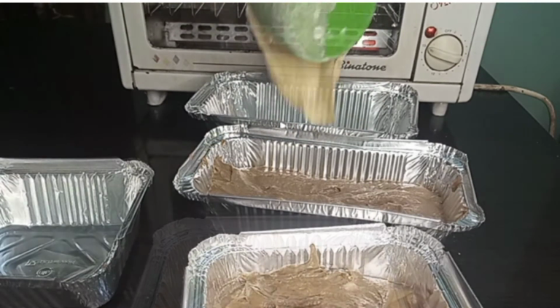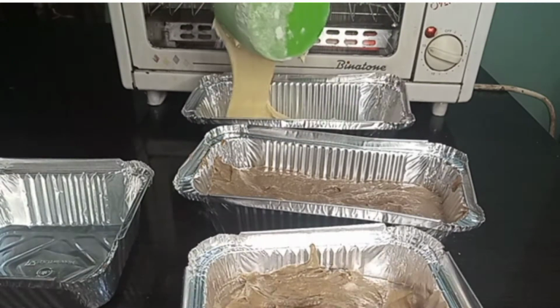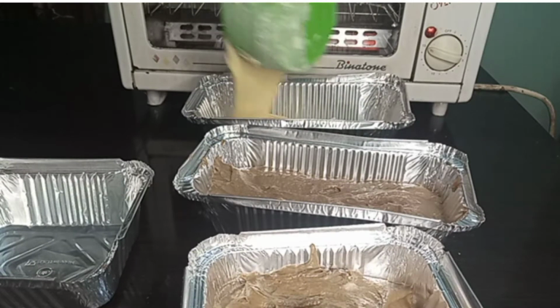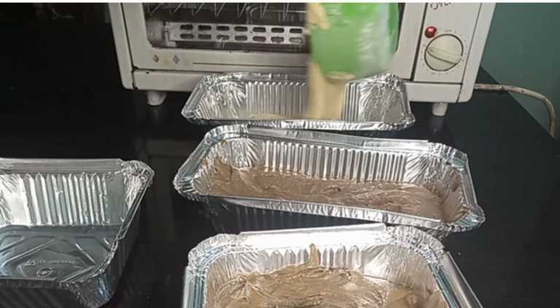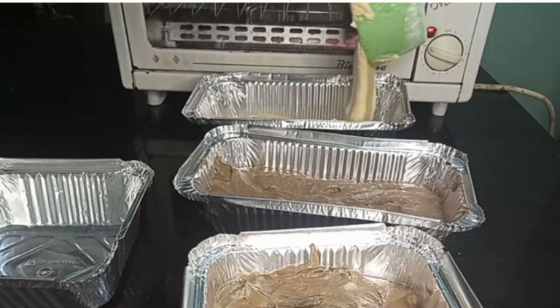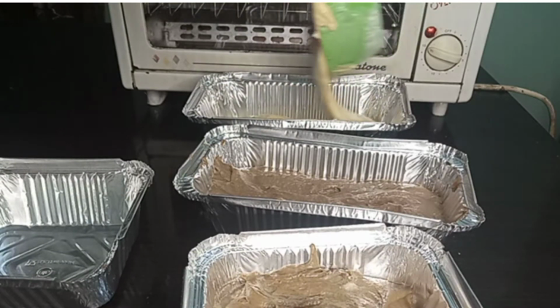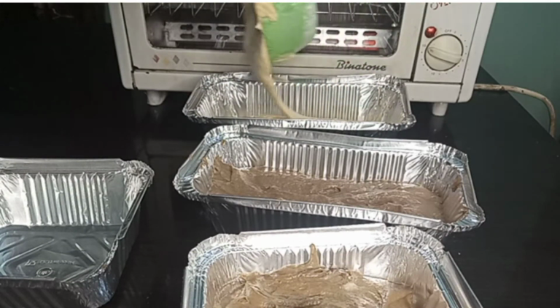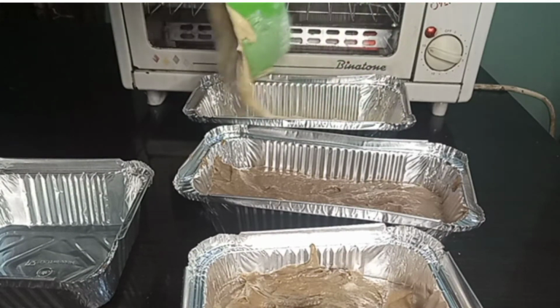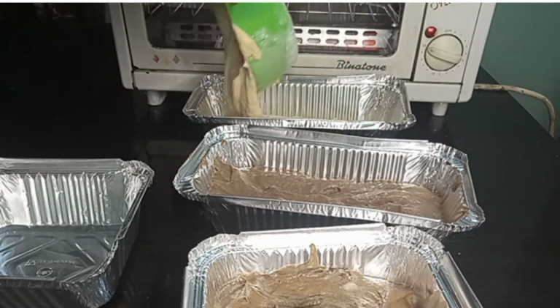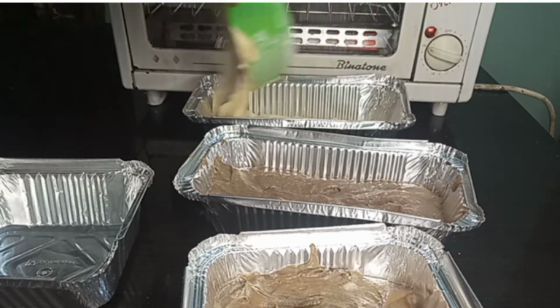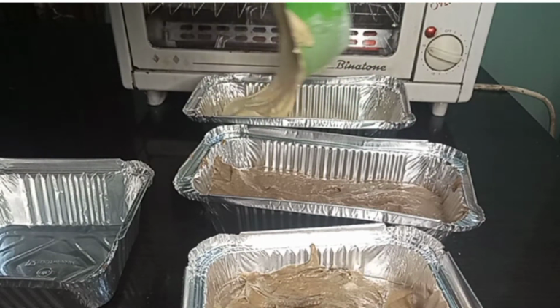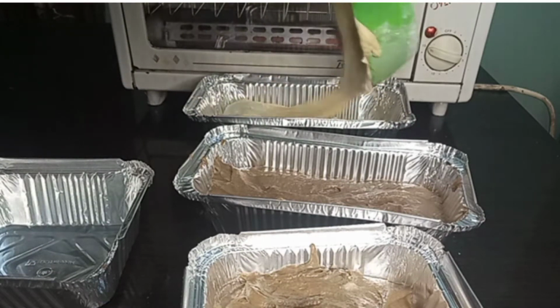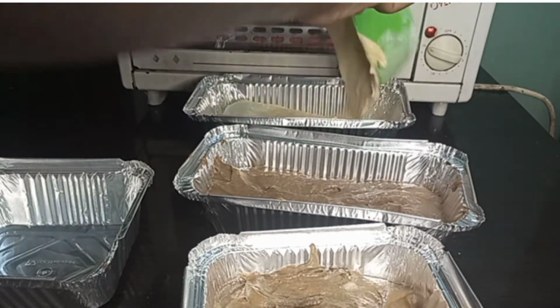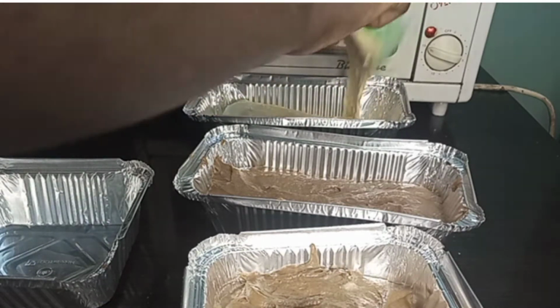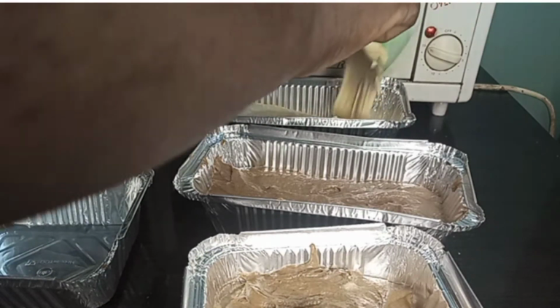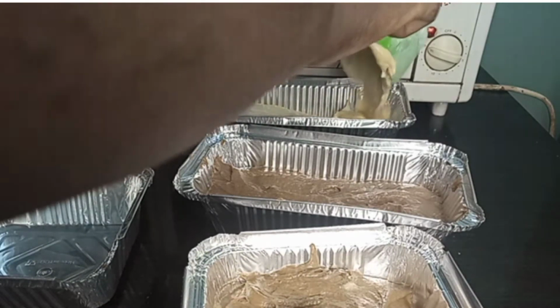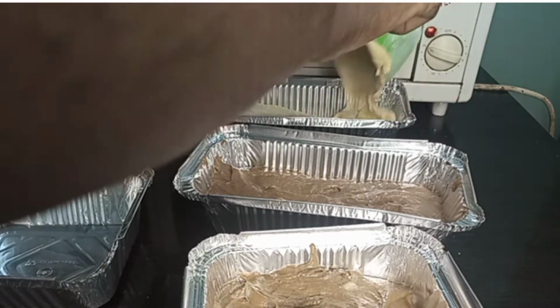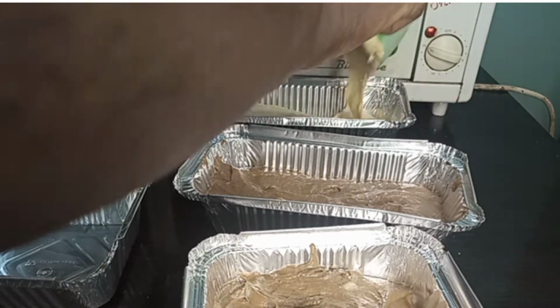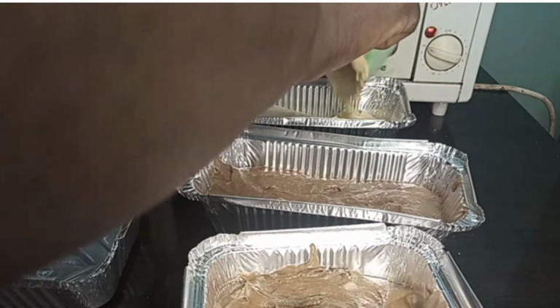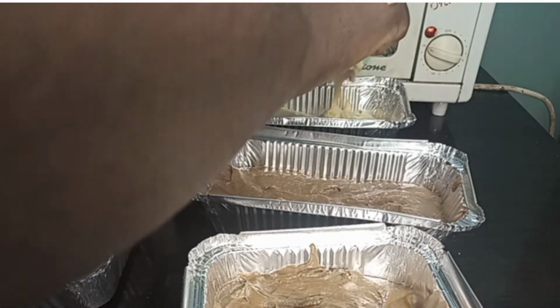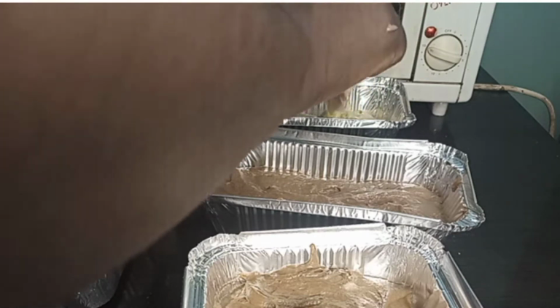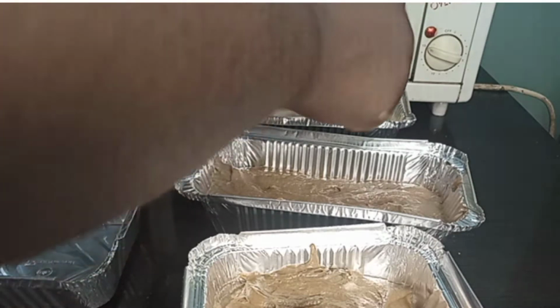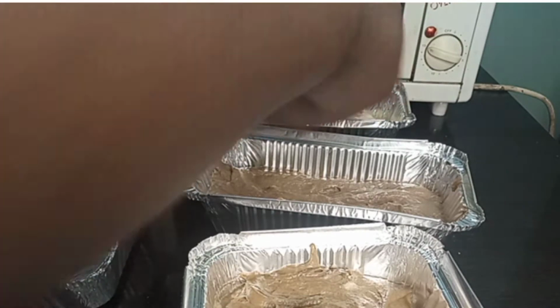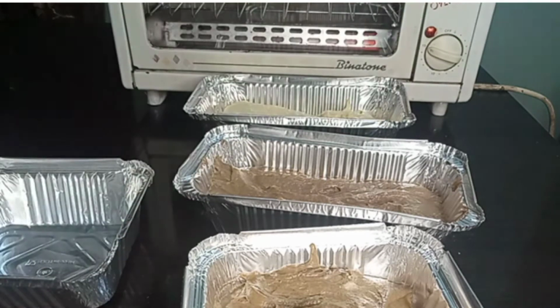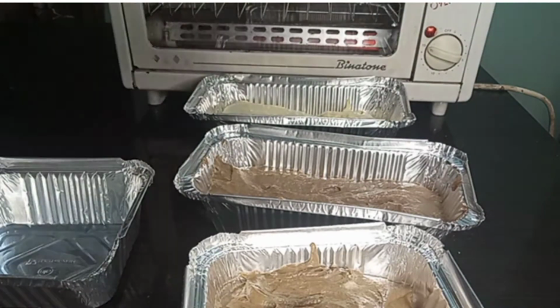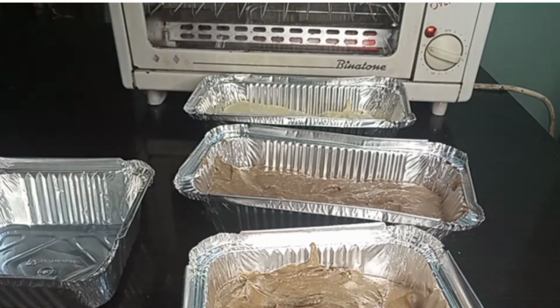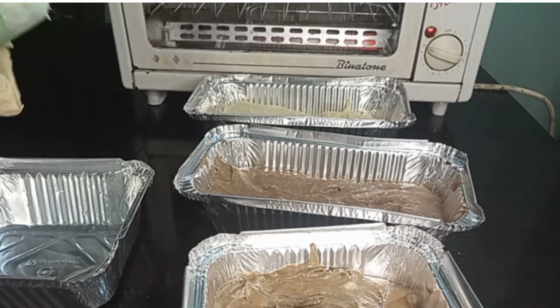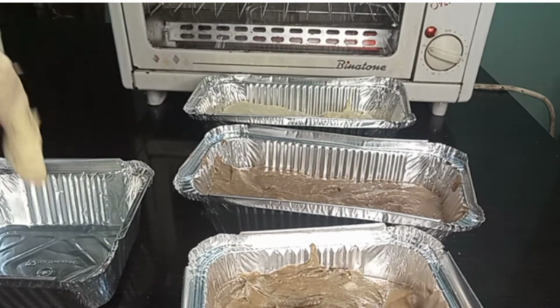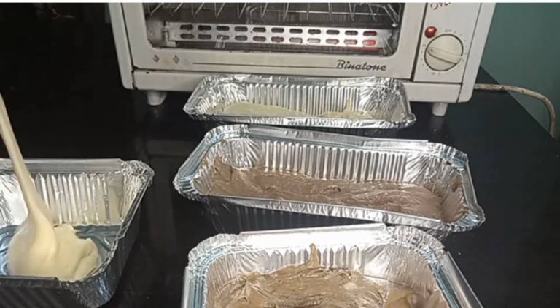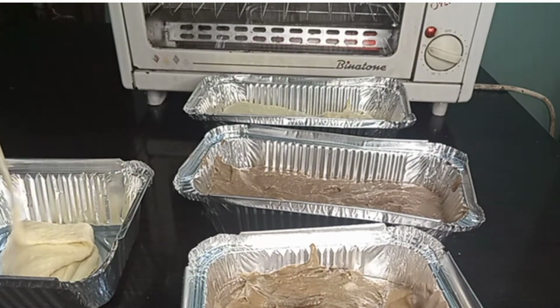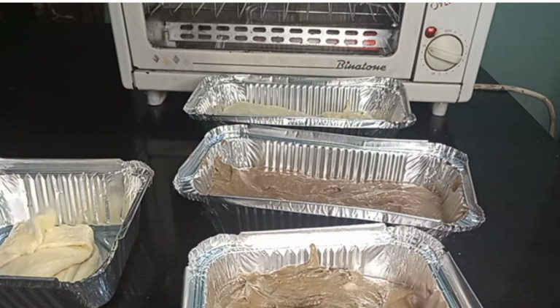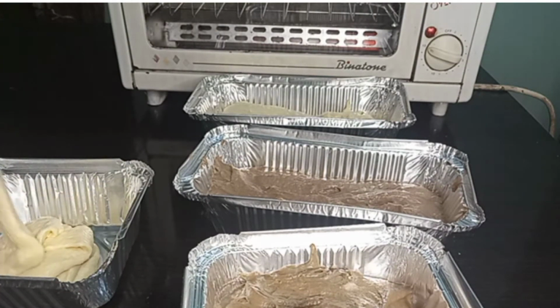Just pour out the batter into the pan. Make sure it's only halfway filled — not even quite halfway — because it's going to rise. Then we're just going to pop this in the oven.